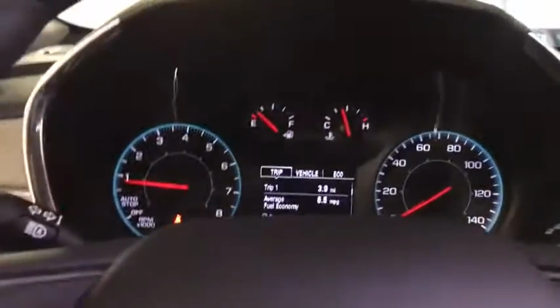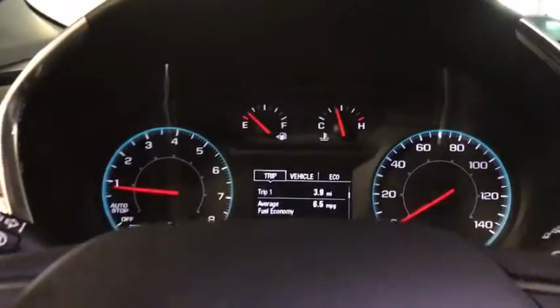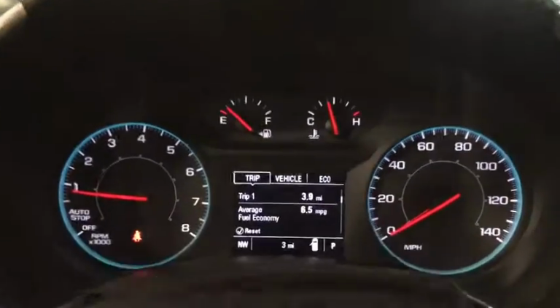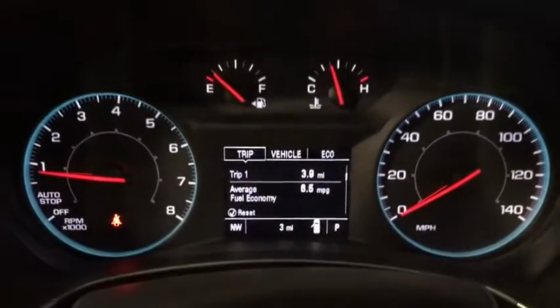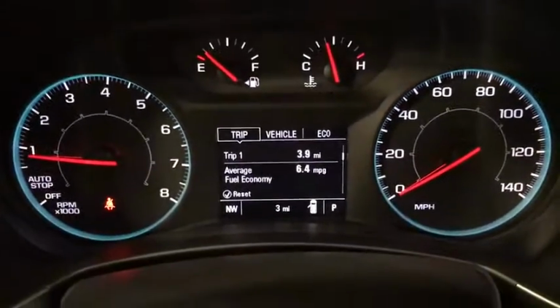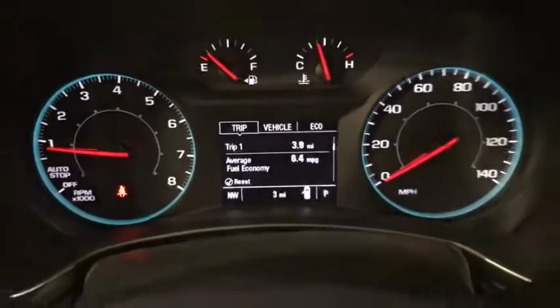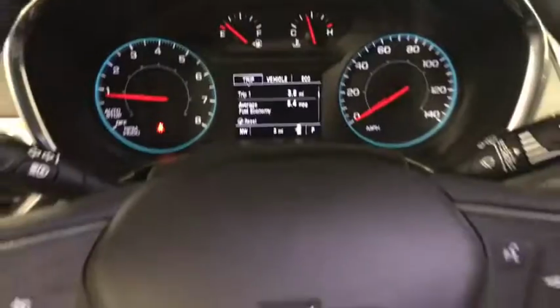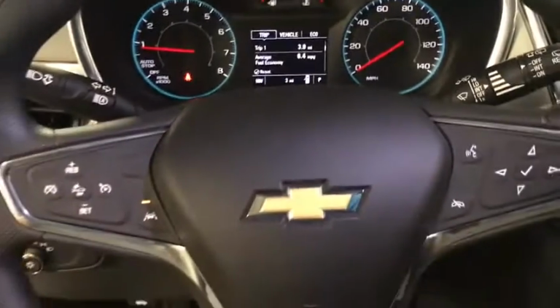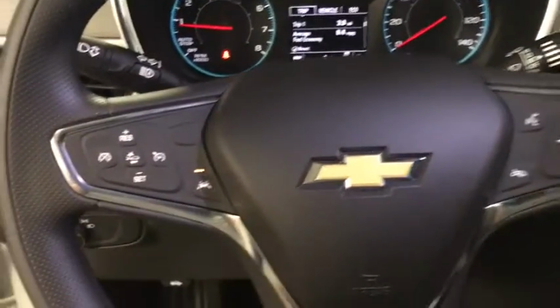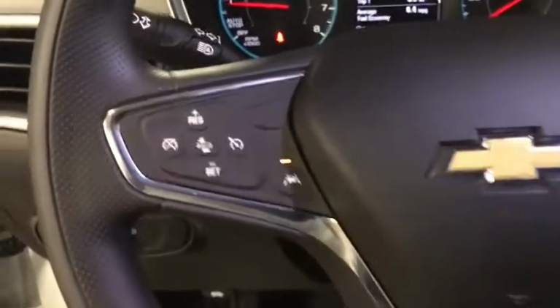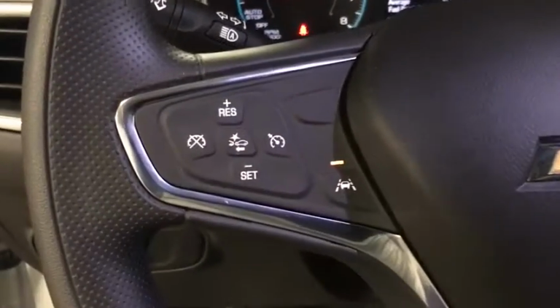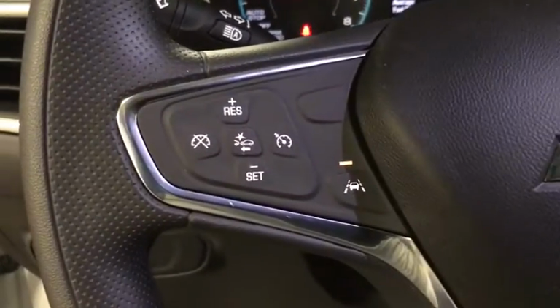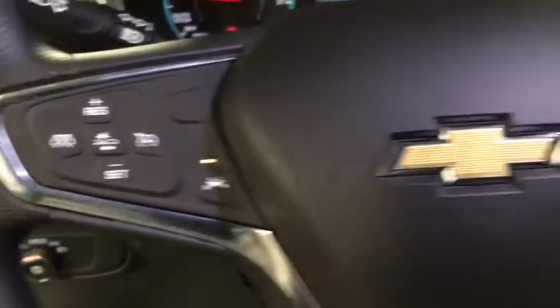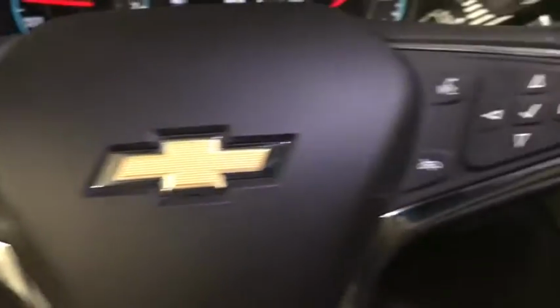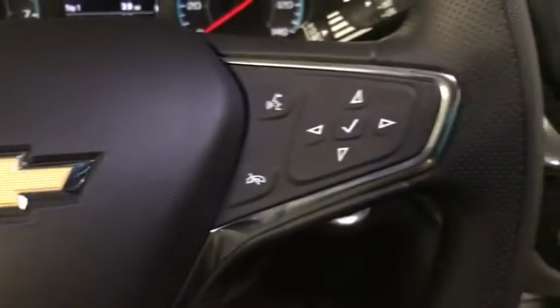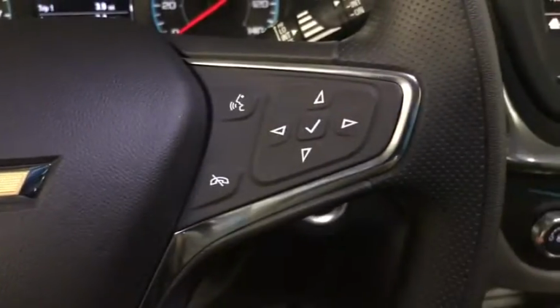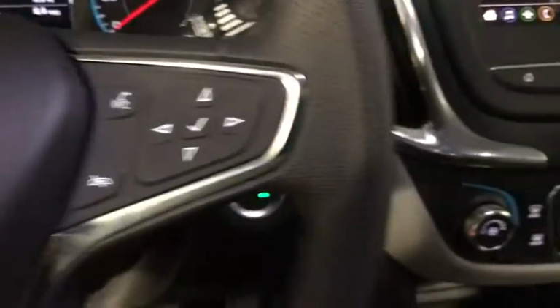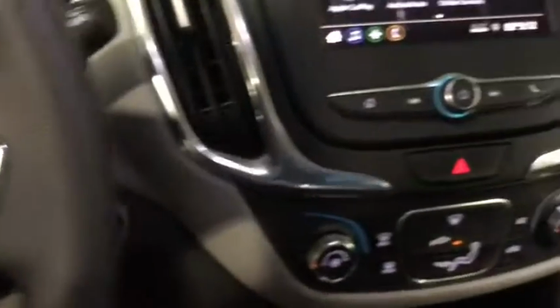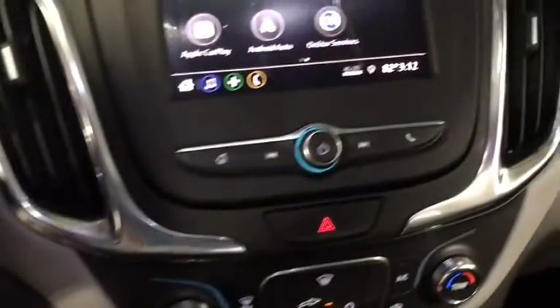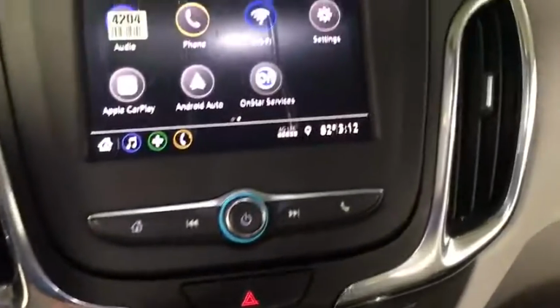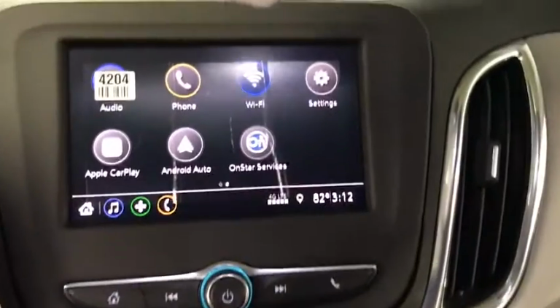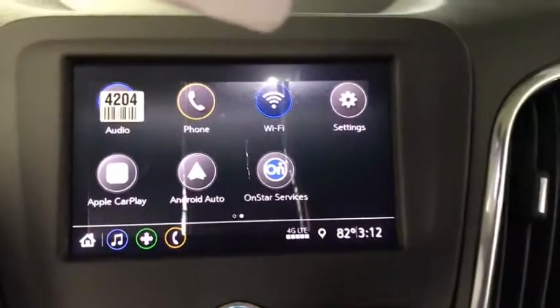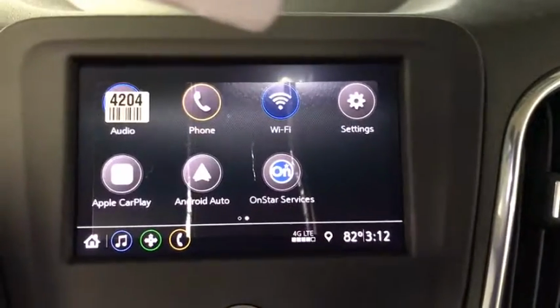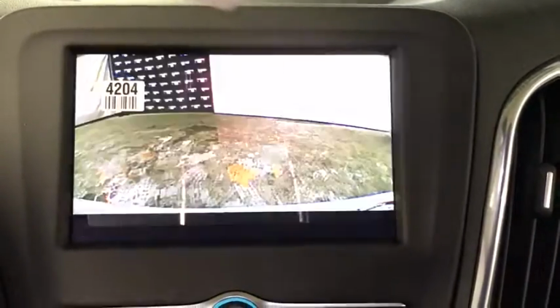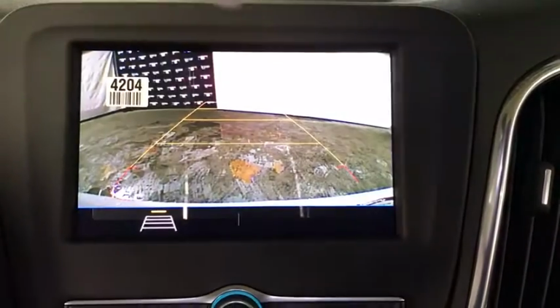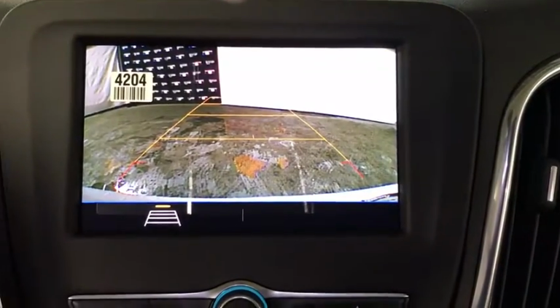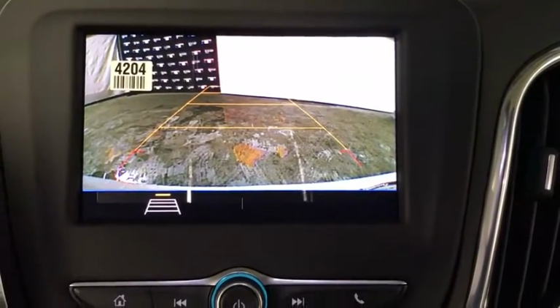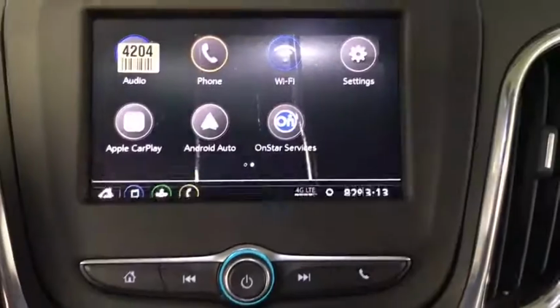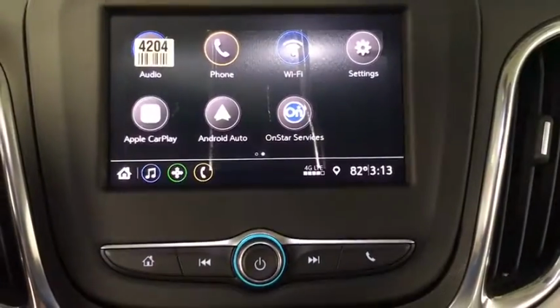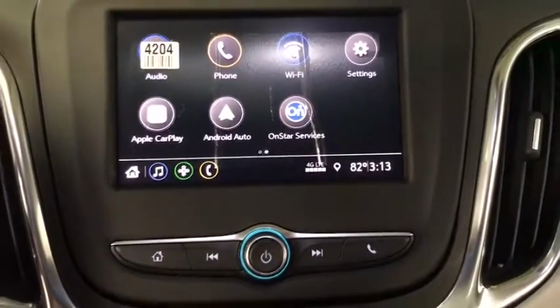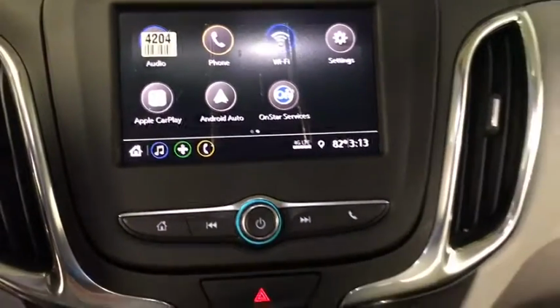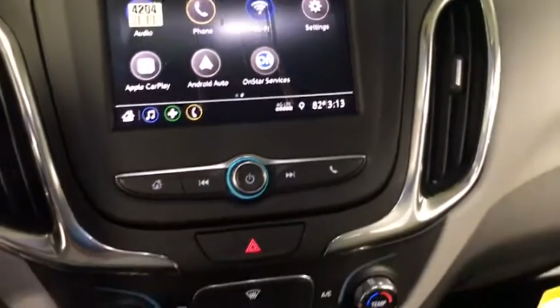Traction control, dual airbags, power steering, alloy wheels, four-wheel disc brakes, compass, trip computer, security system, electronic stability control, rear window defroster, power windows.